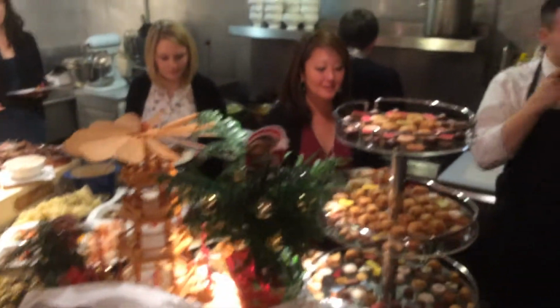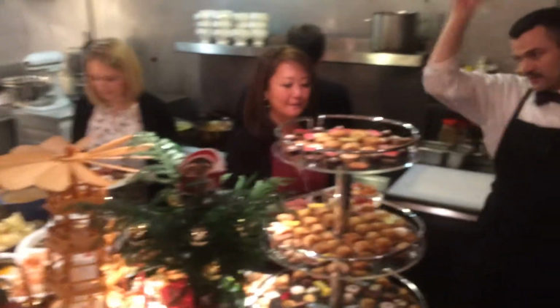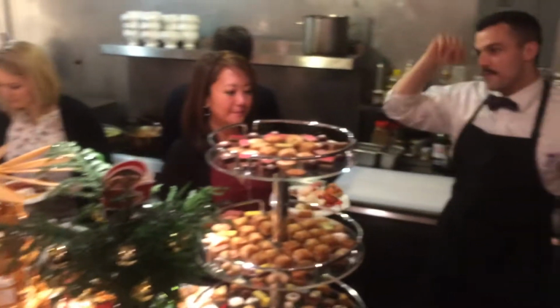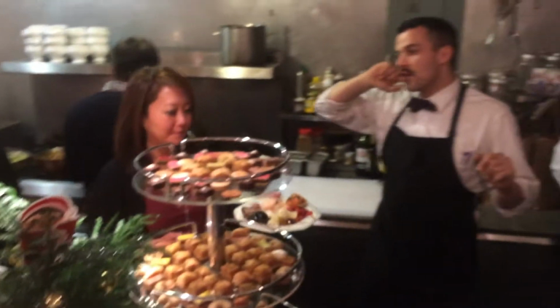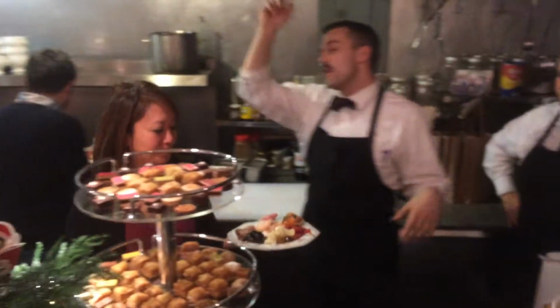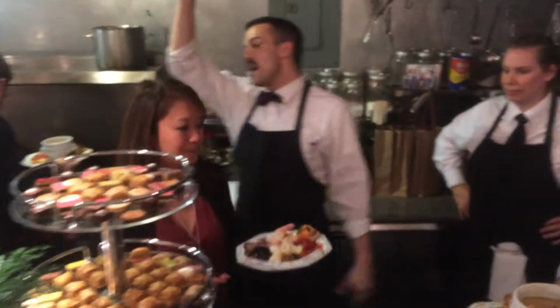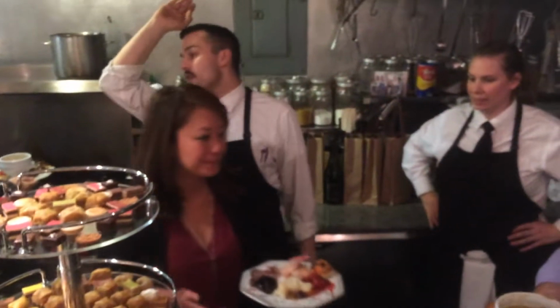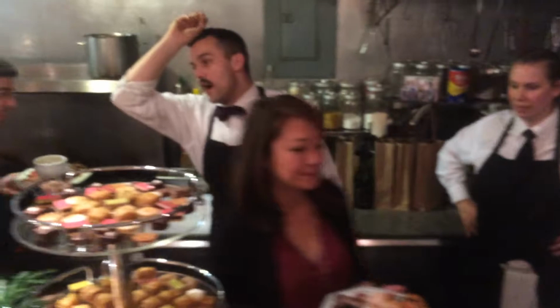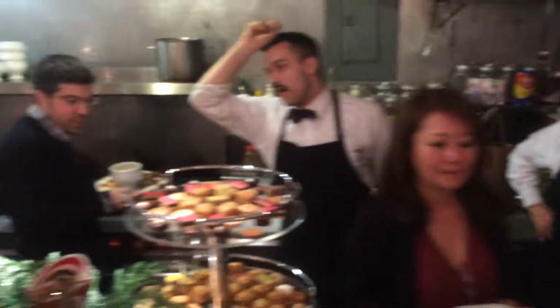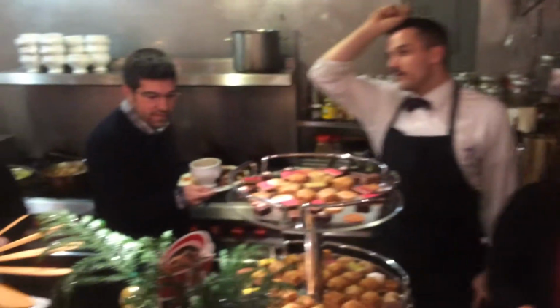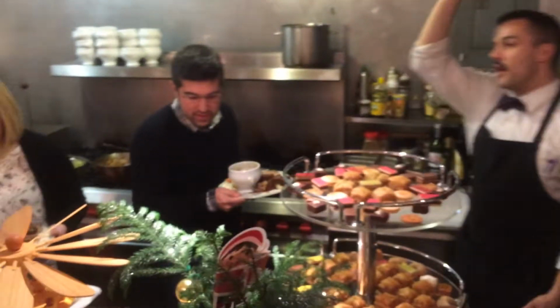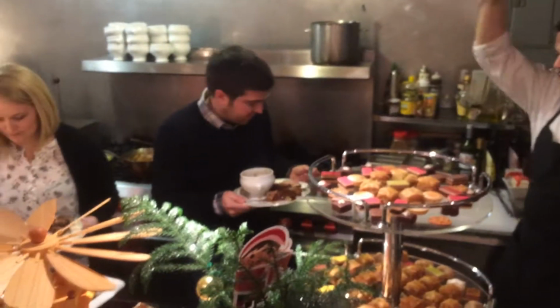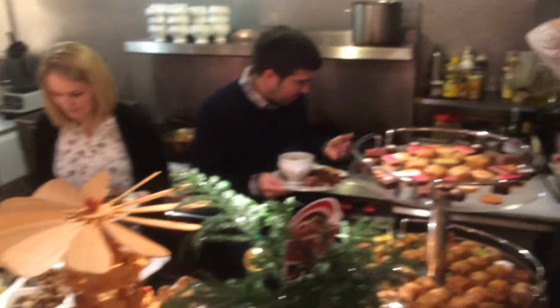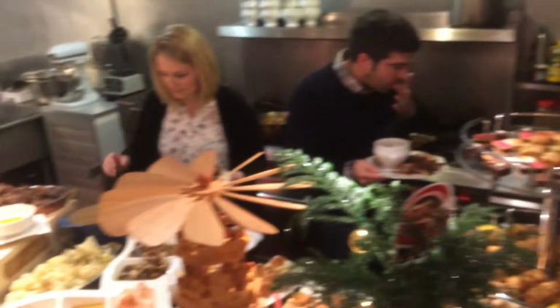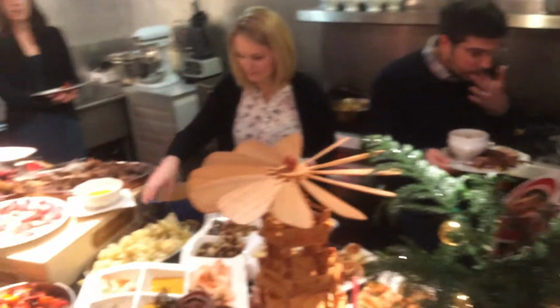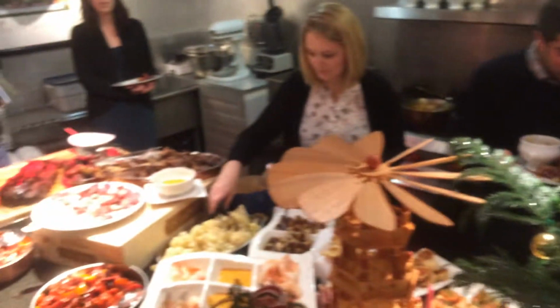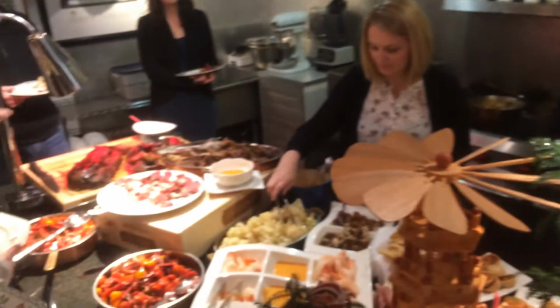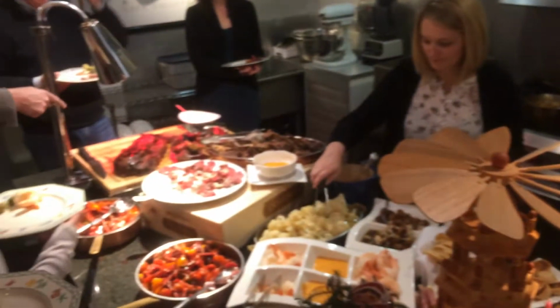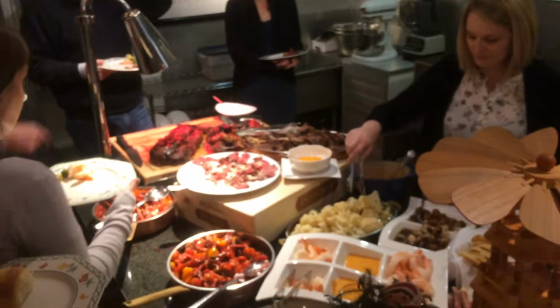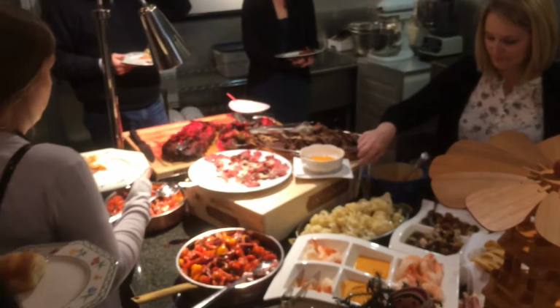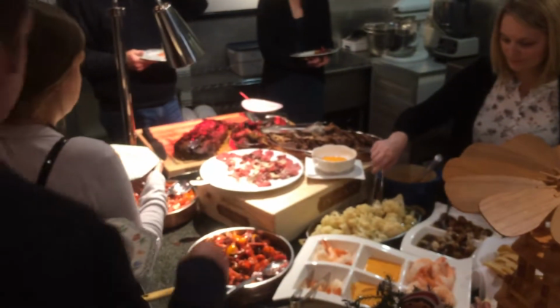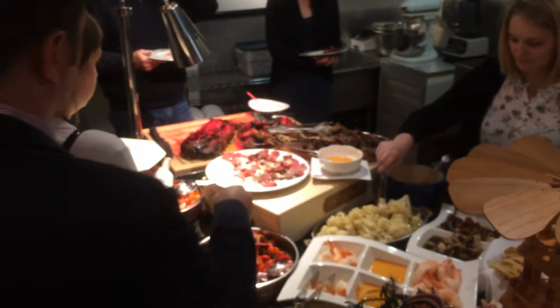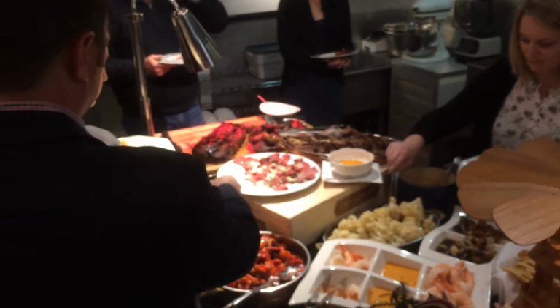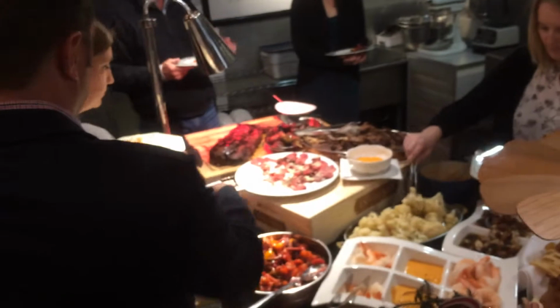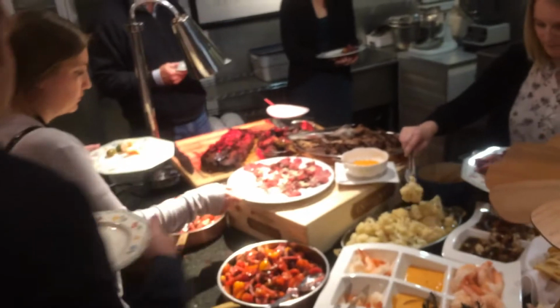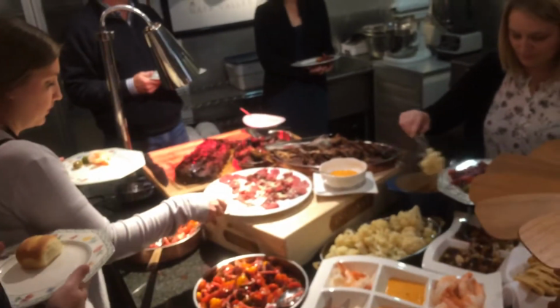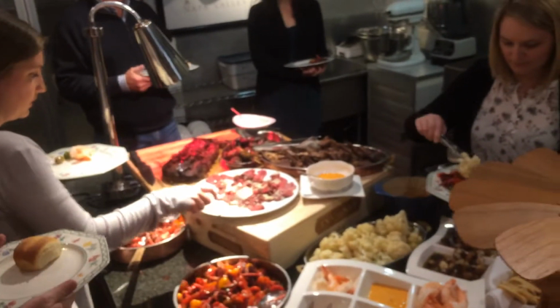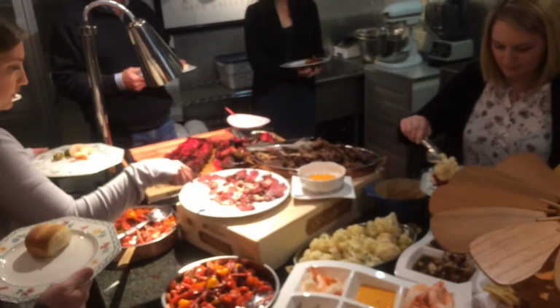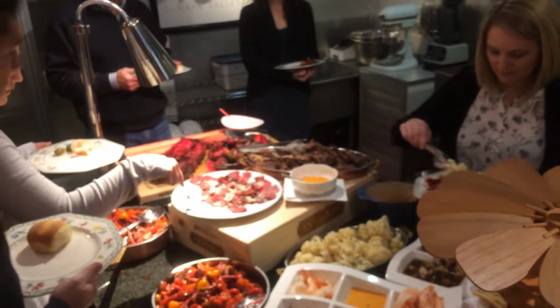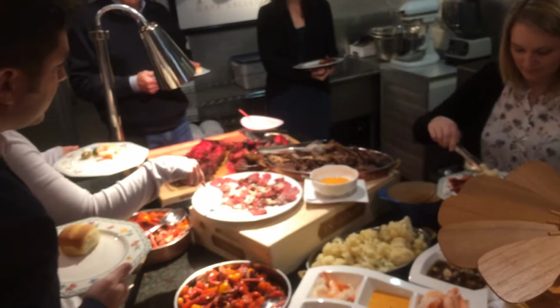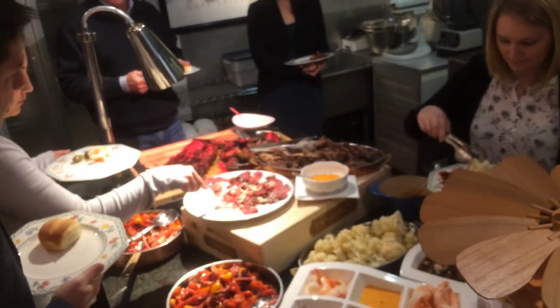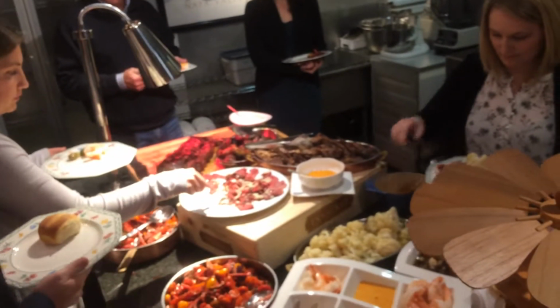Then we have beef tenderloin, and then we have caramelized chipolini onions. If you ever have them, they're kind of sweet and they're delicious.